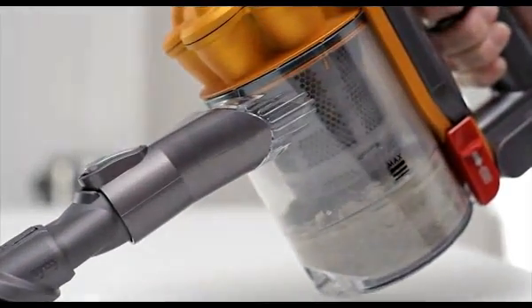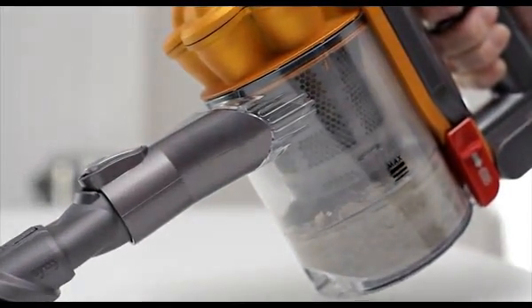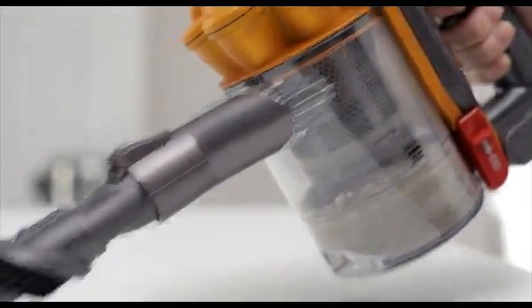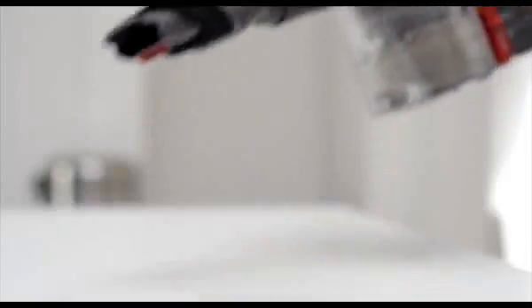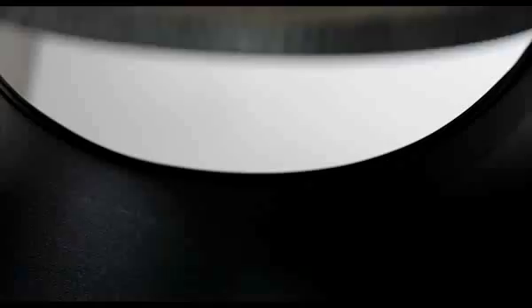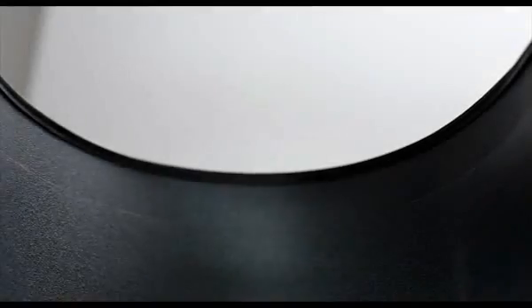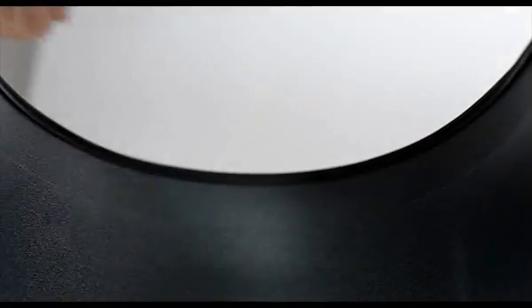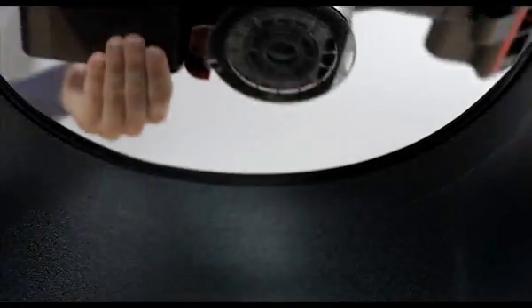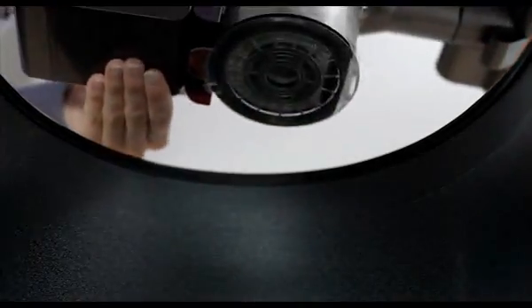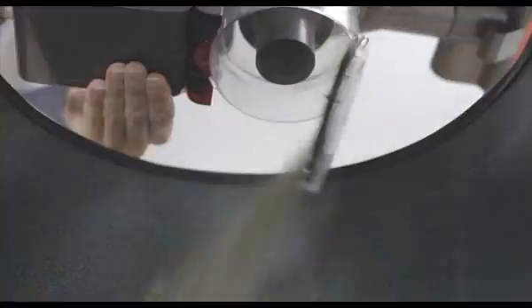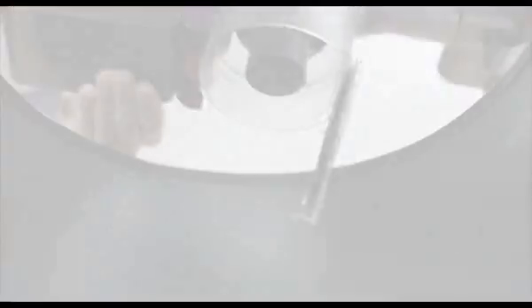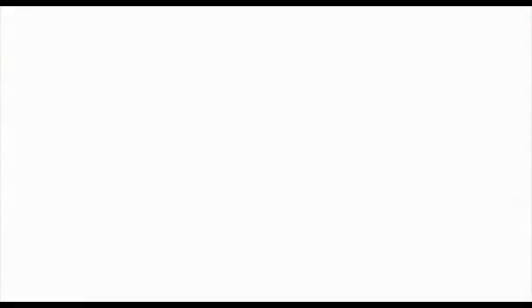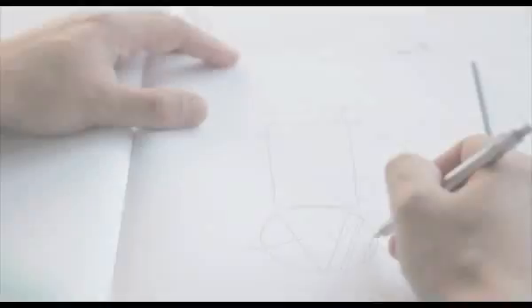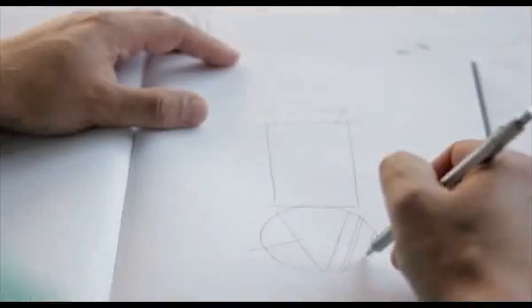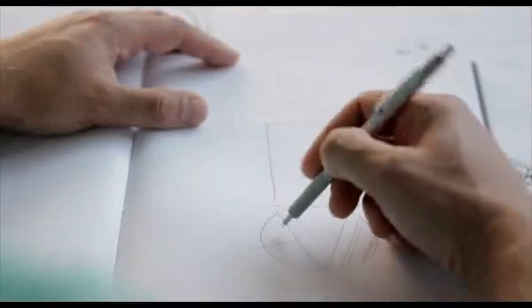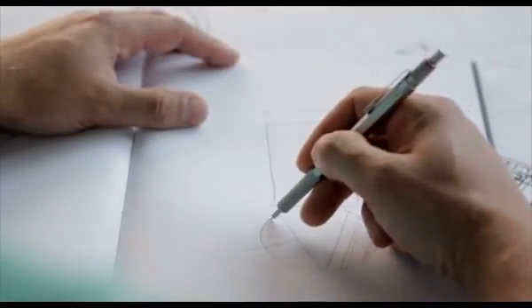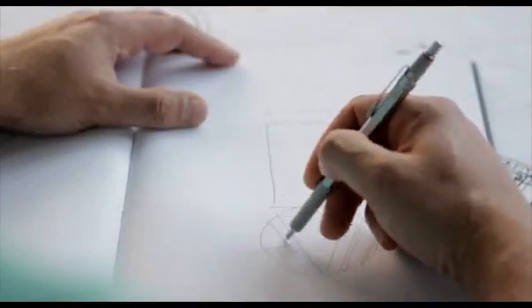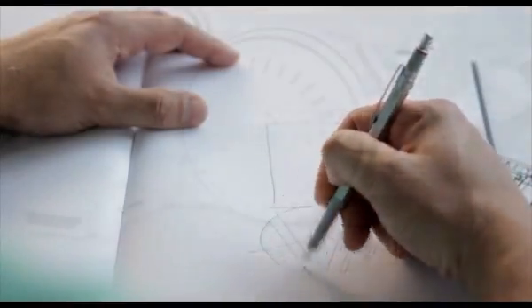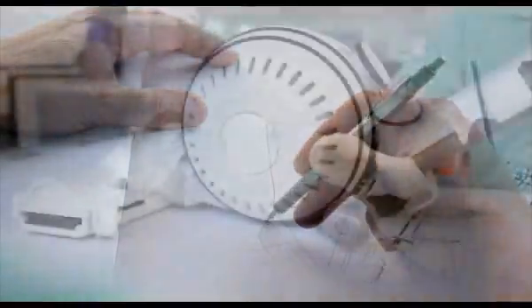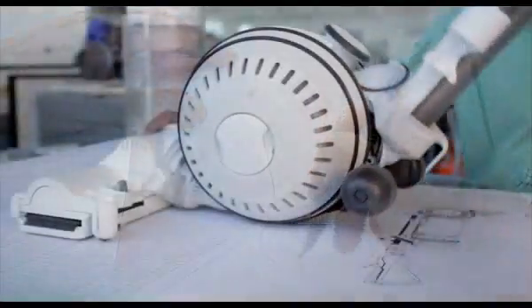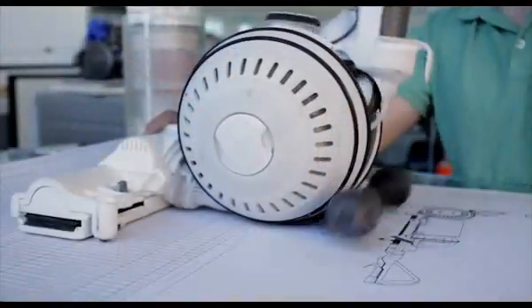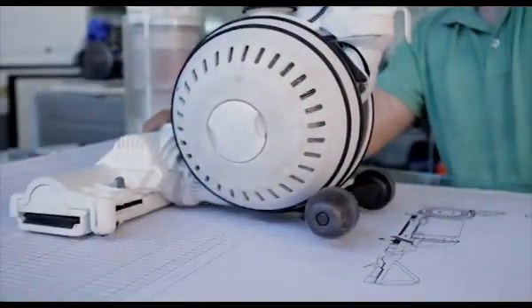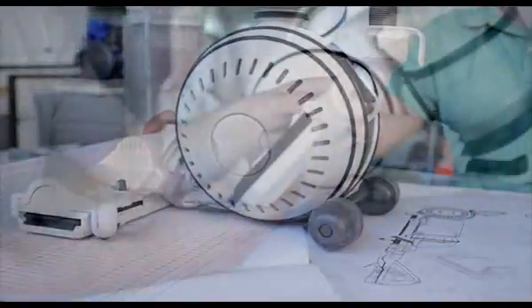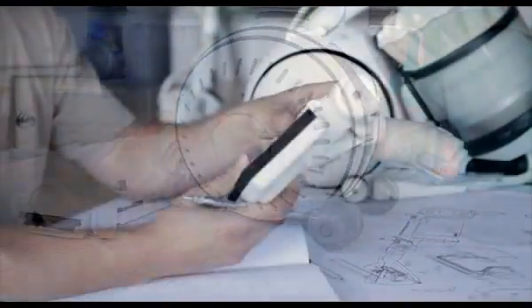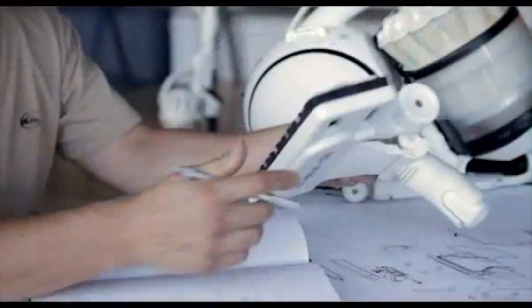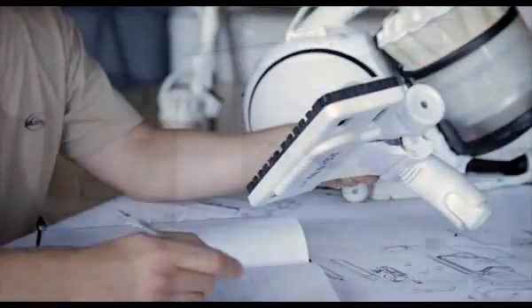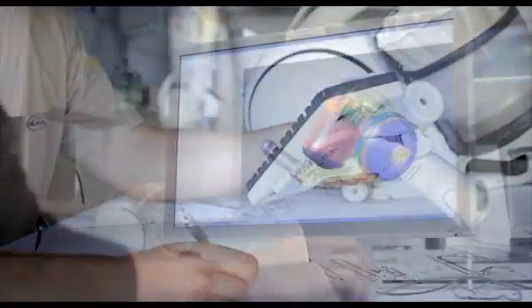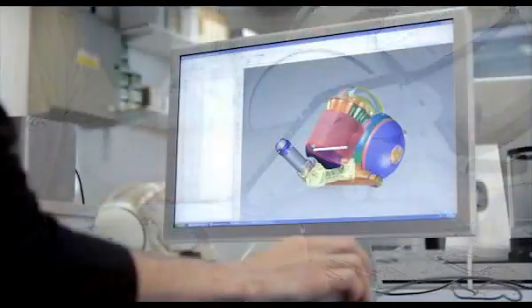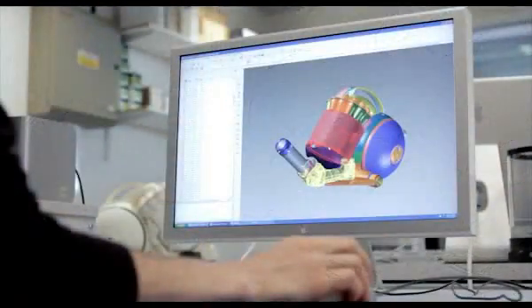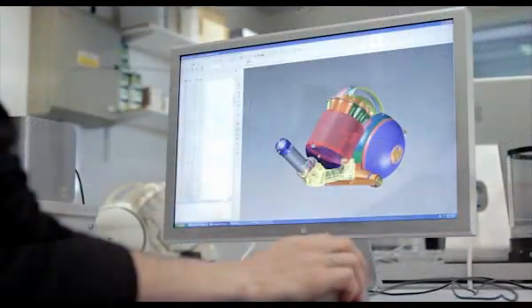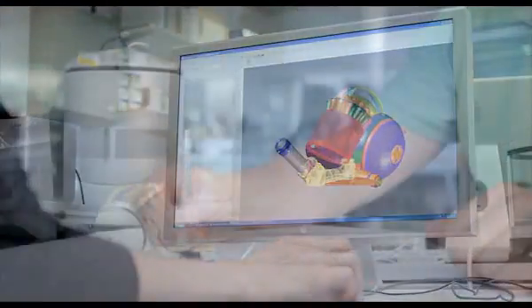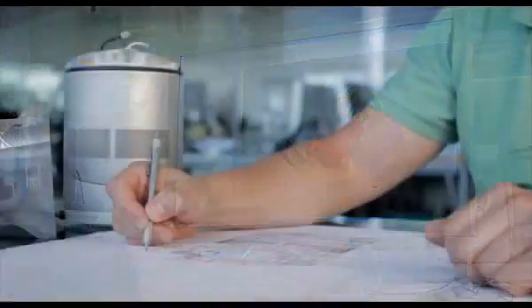When you've finished, the bin empties hygienically. Dyson handheld vacuums are engineered to last and are covered by a 2-year parts and labour warranty with a US-based Dyson customer support centre.